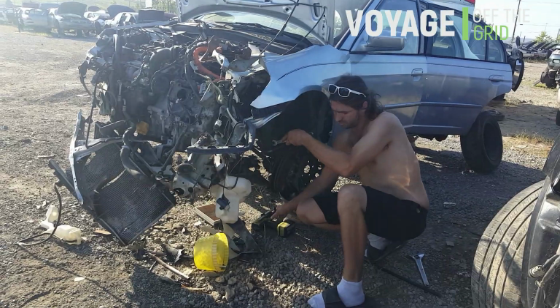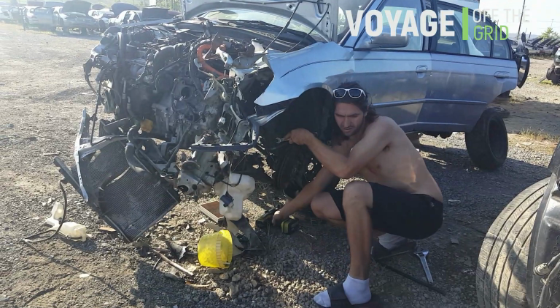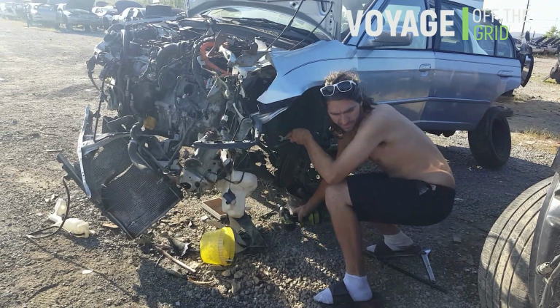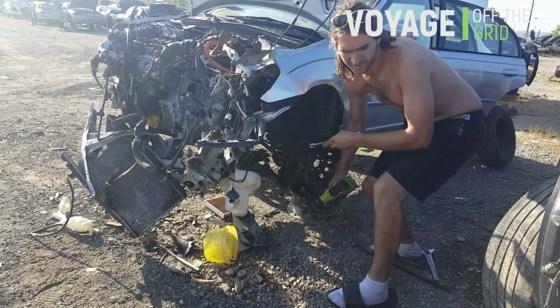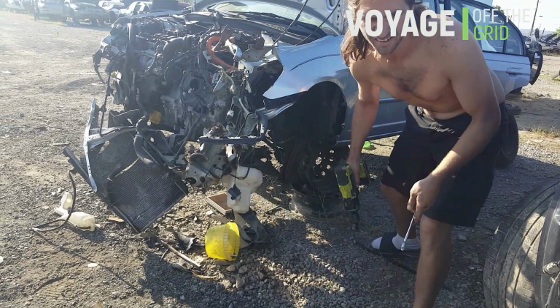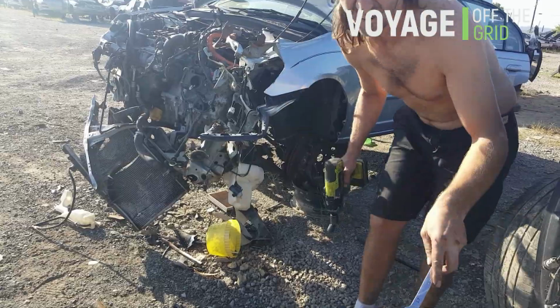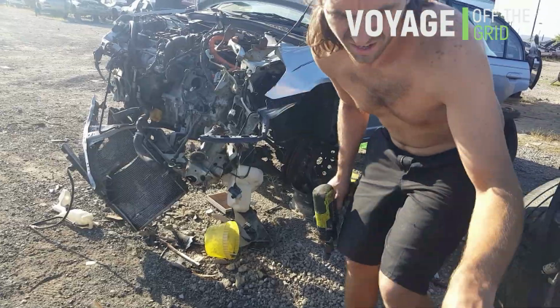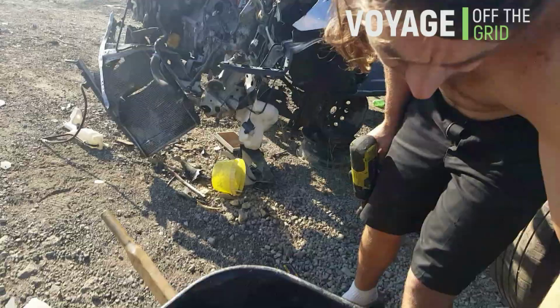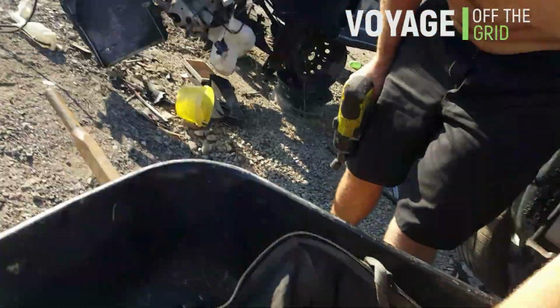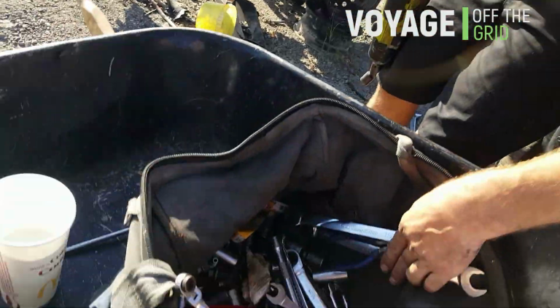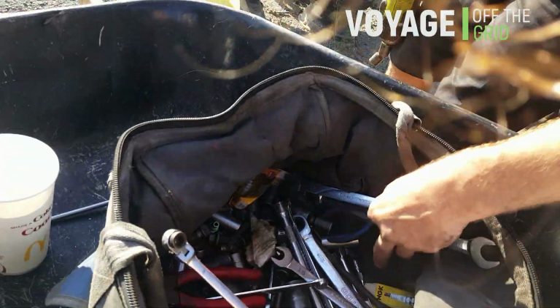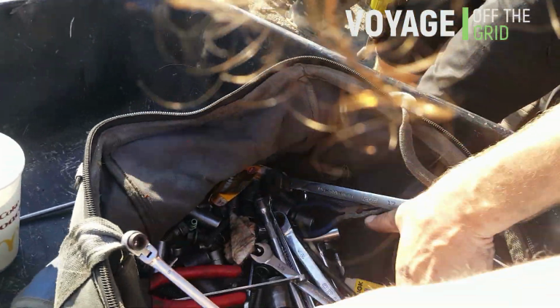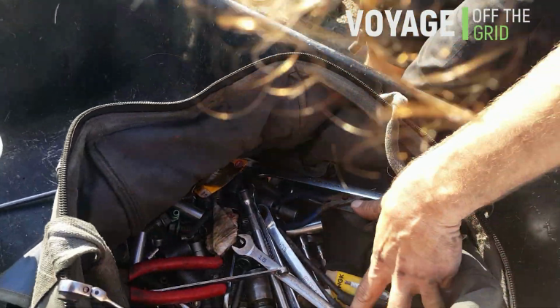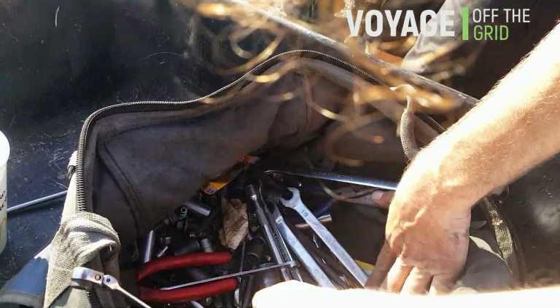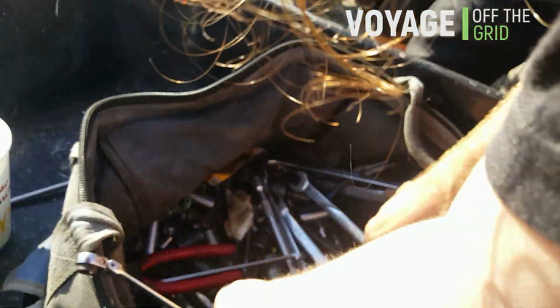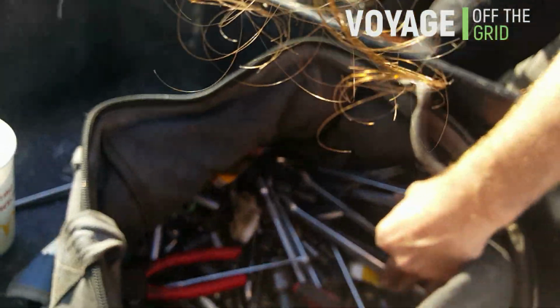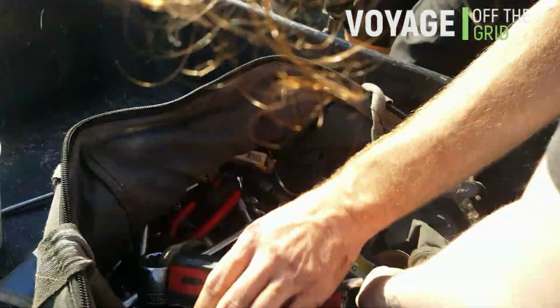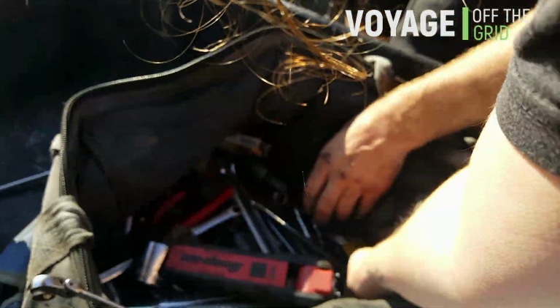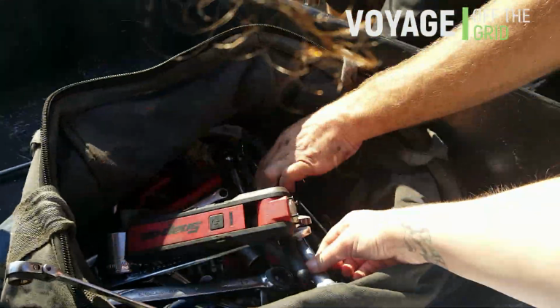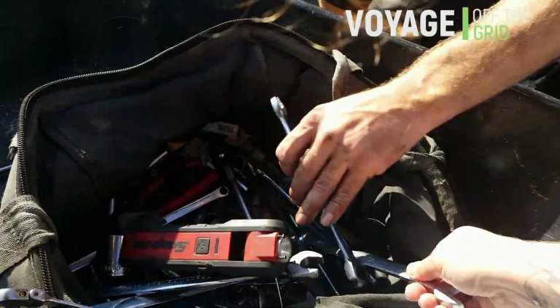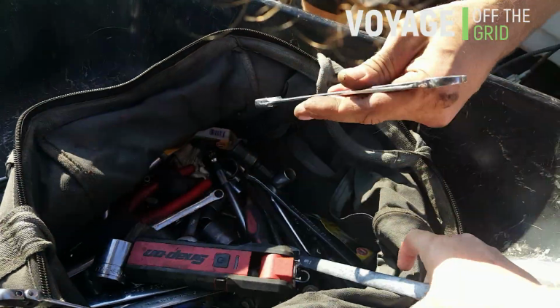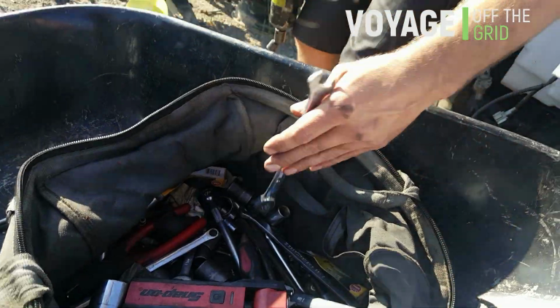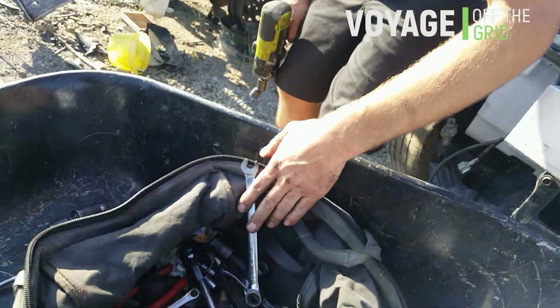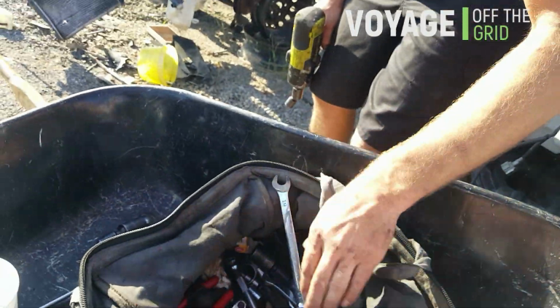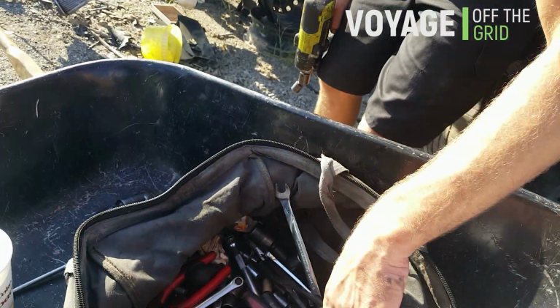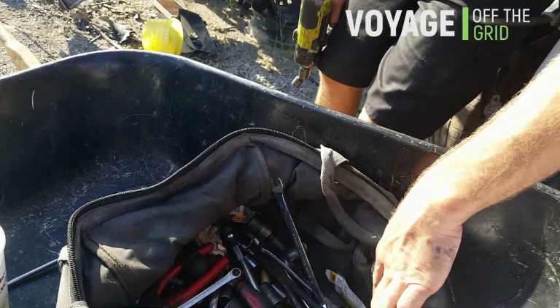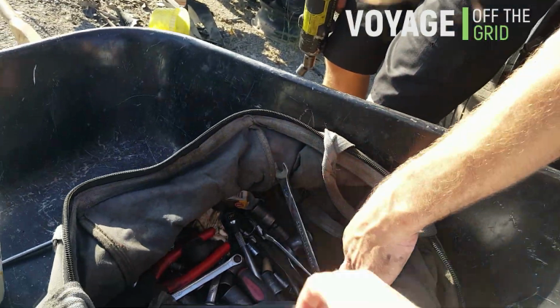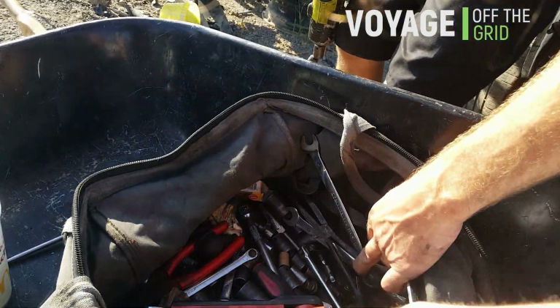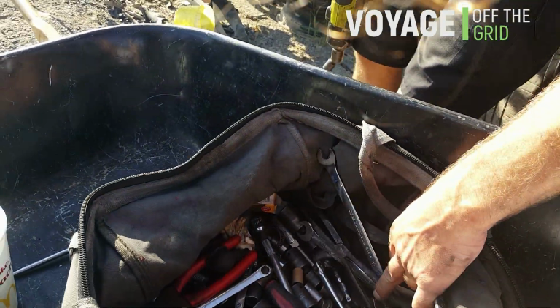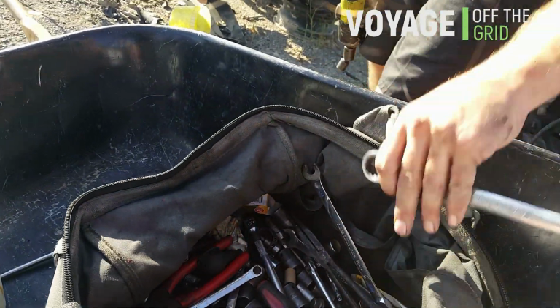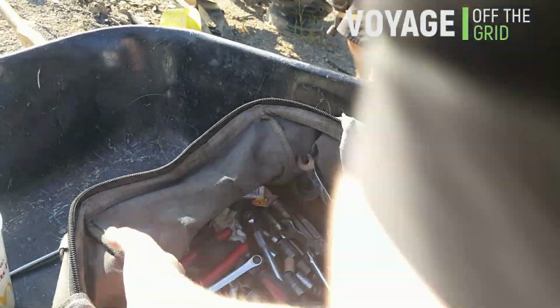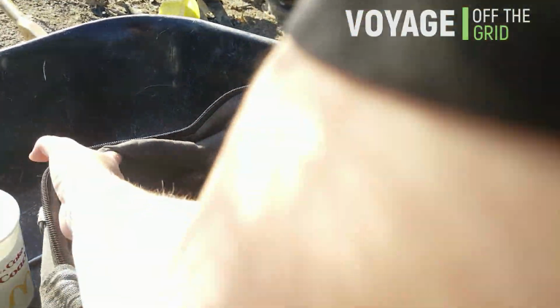Is that a 19mm here? I don't think that's a 19. It's 18 — 18 is the closest we're going to come. 18 will have to work.